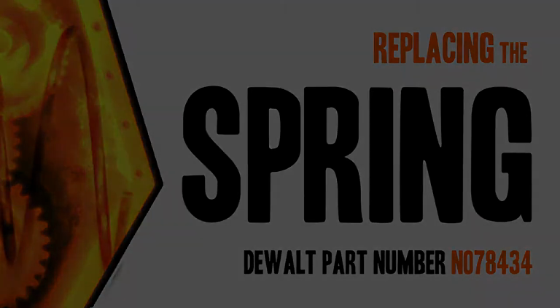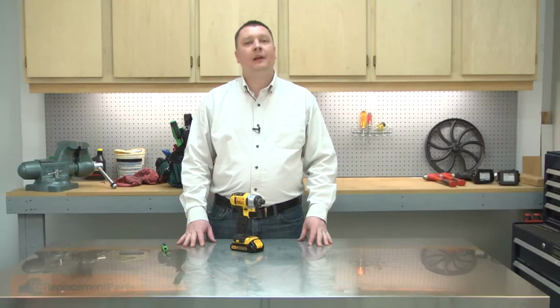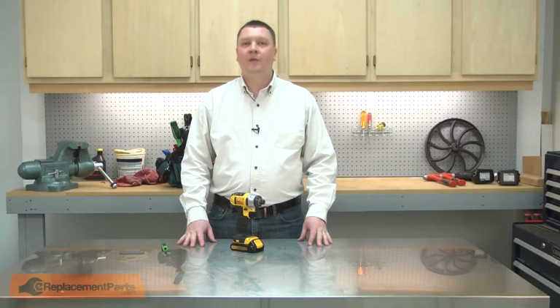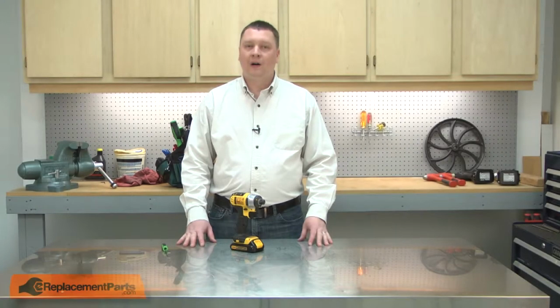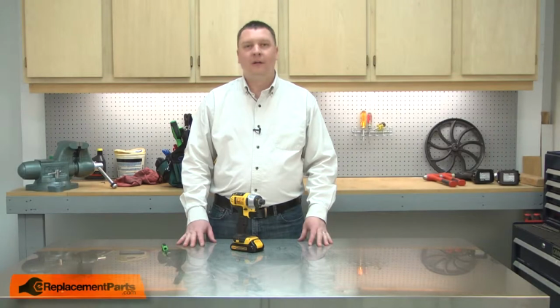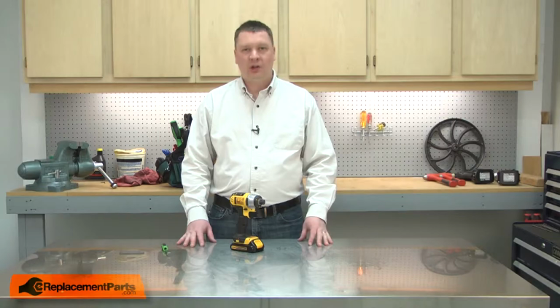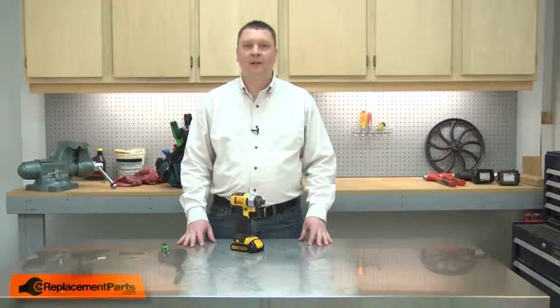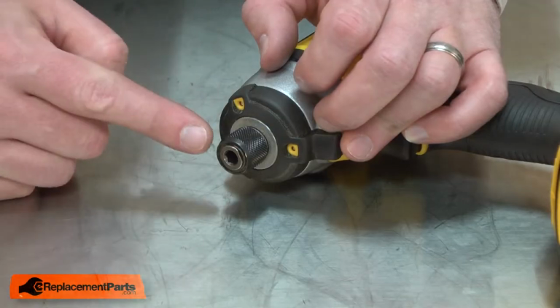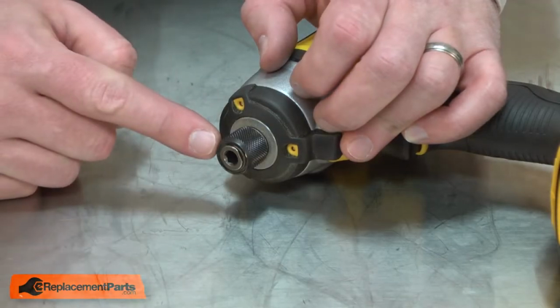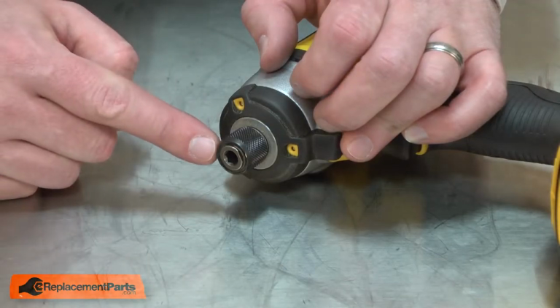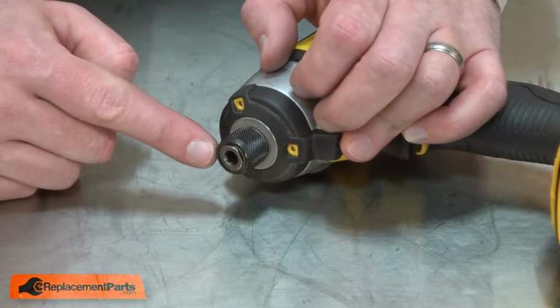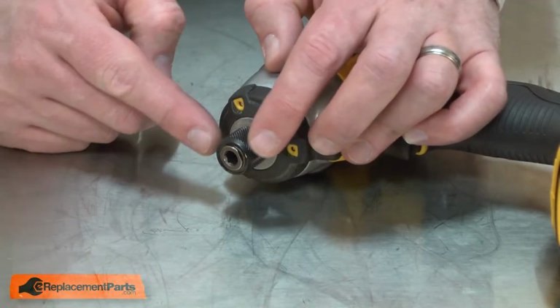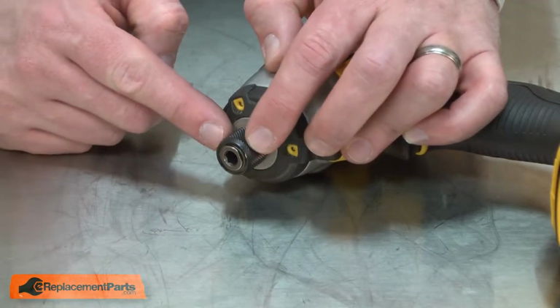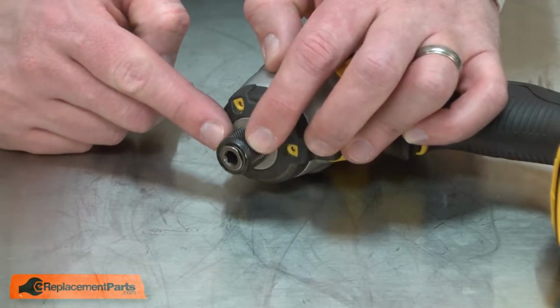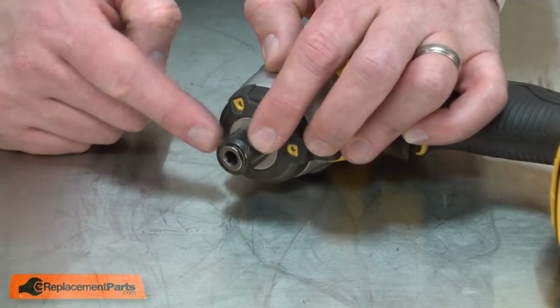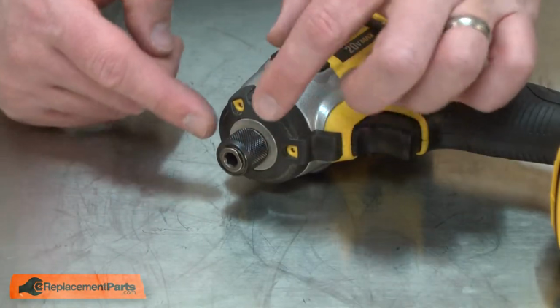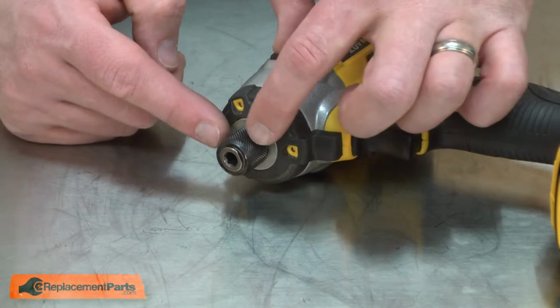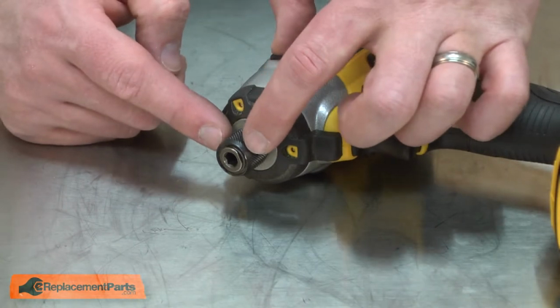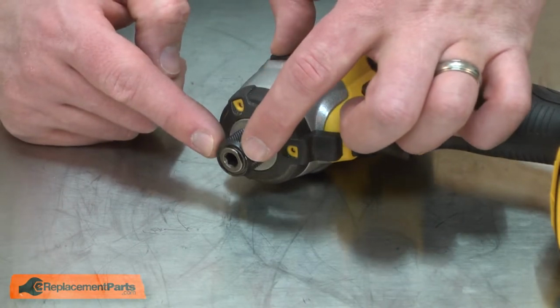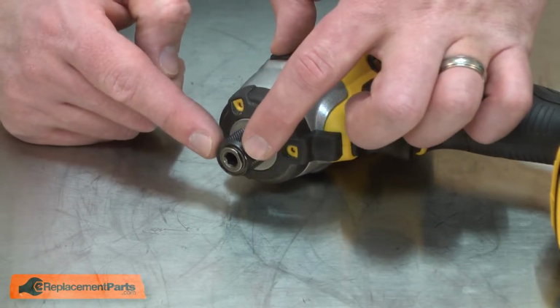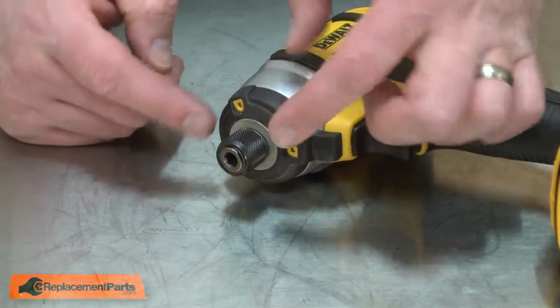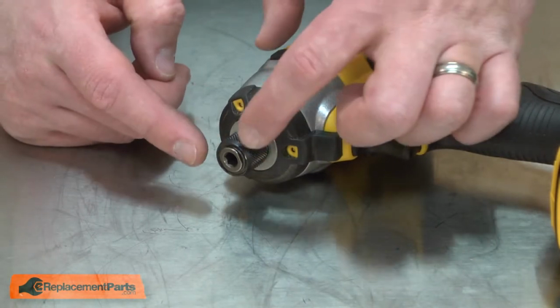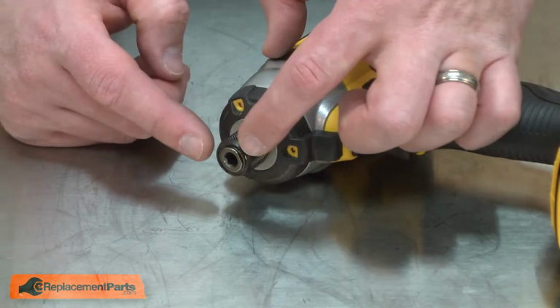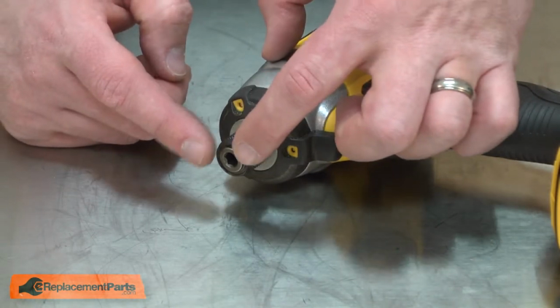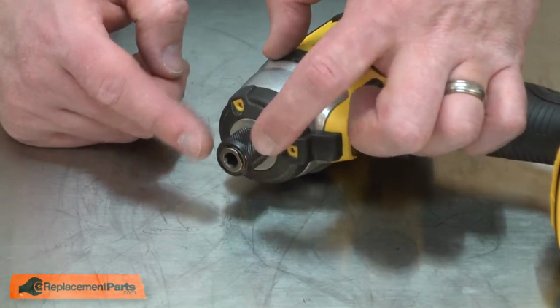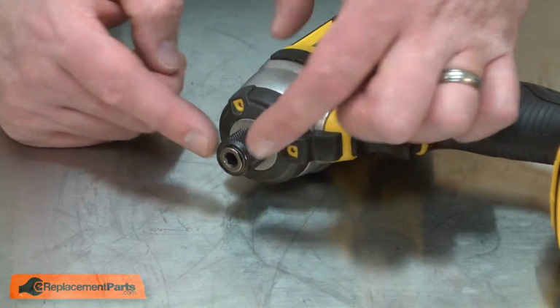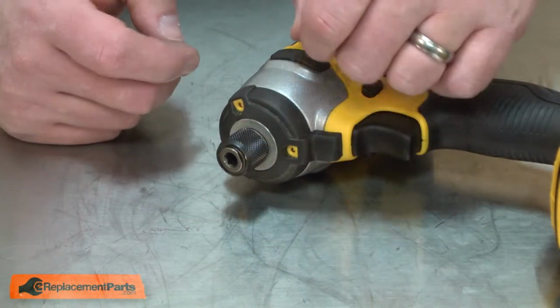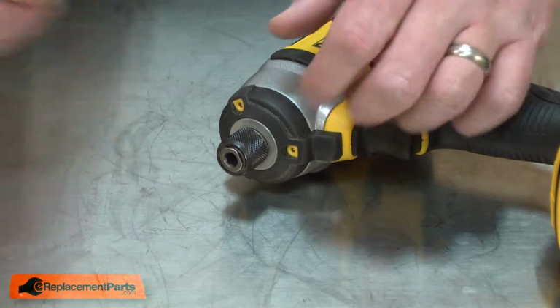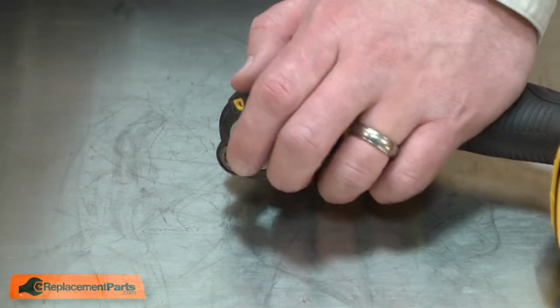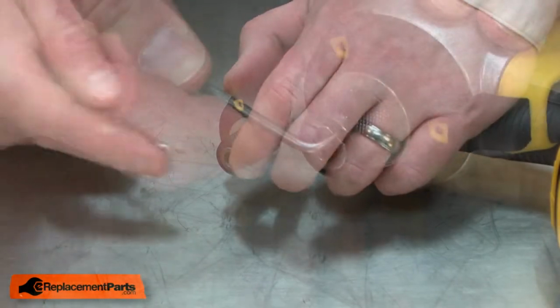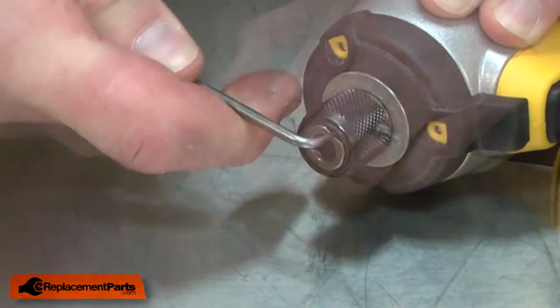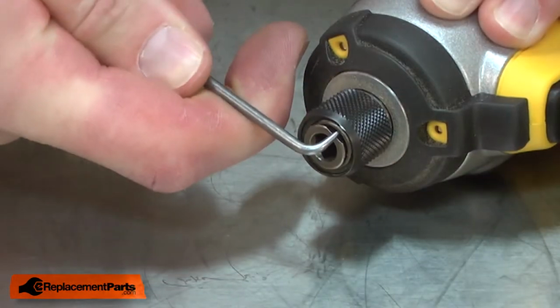I'll begin by removing the hog ring from the chuck. The hog ring fits into a groove on the anvil and secures the chuck together. There's a spring behind the hog ring, so I want to be careful that I don't lose all the parts when the hog ring is removed. I'll use a pick to remove it.